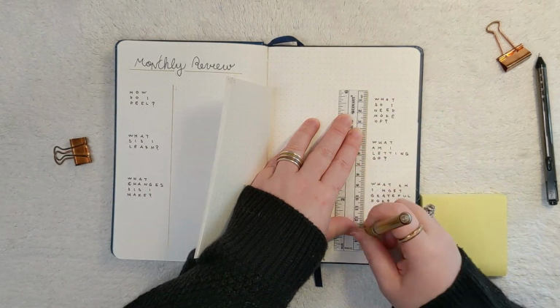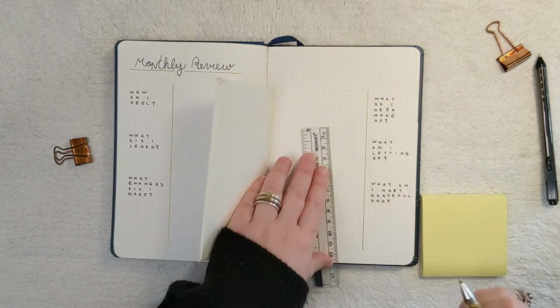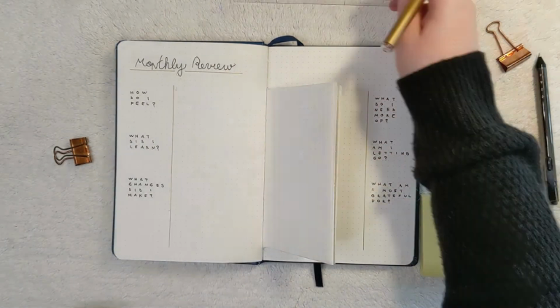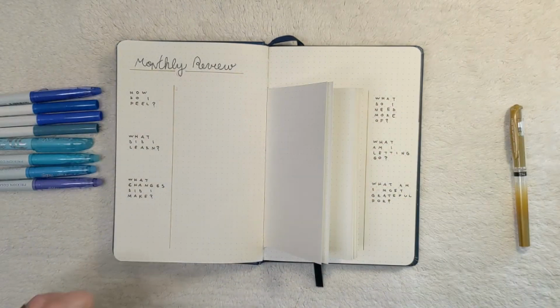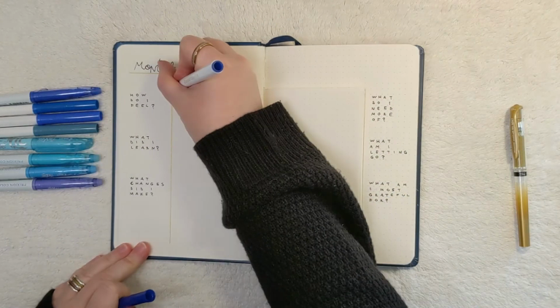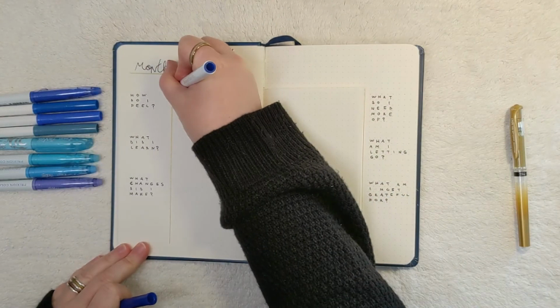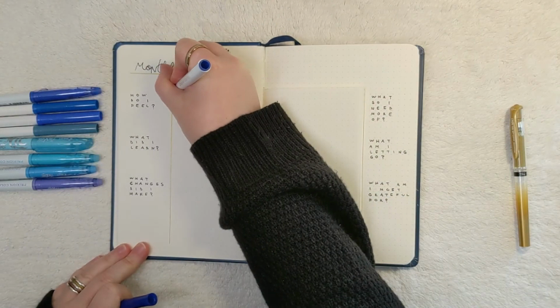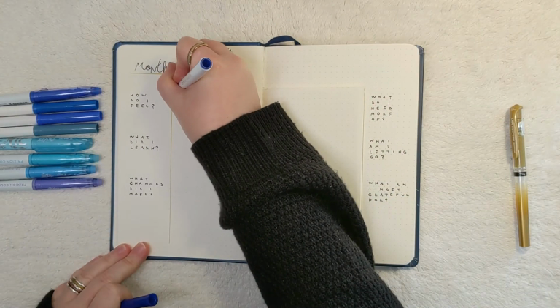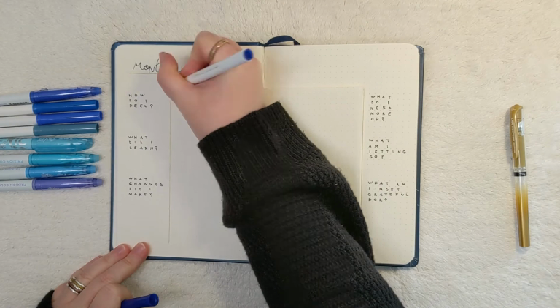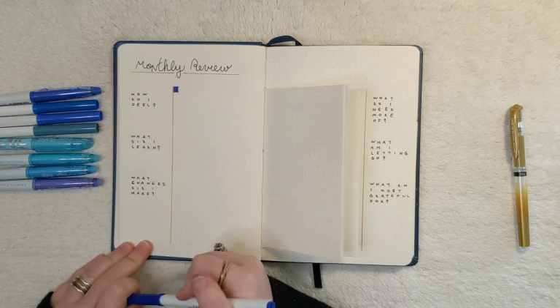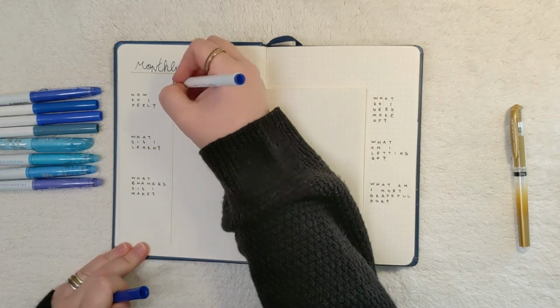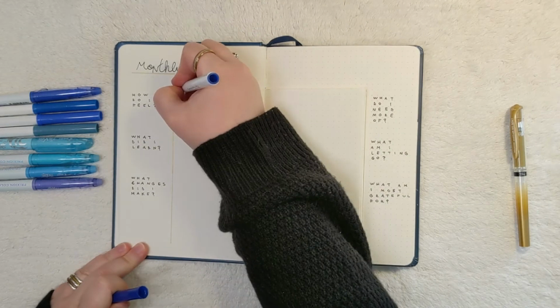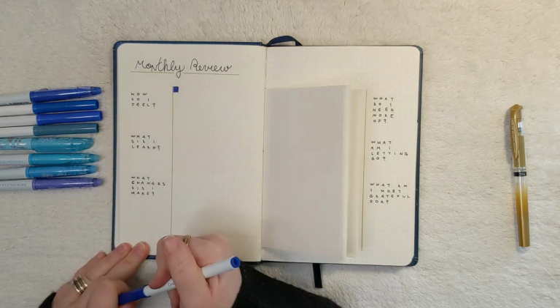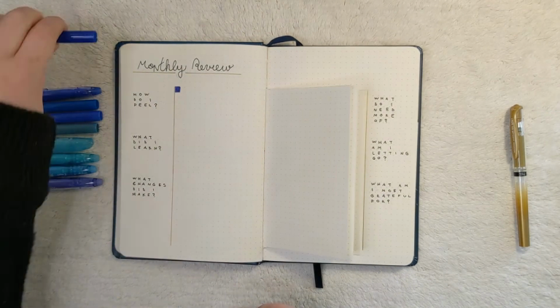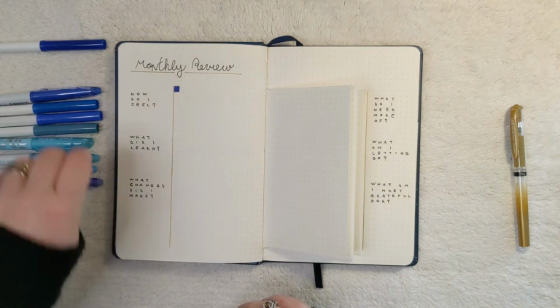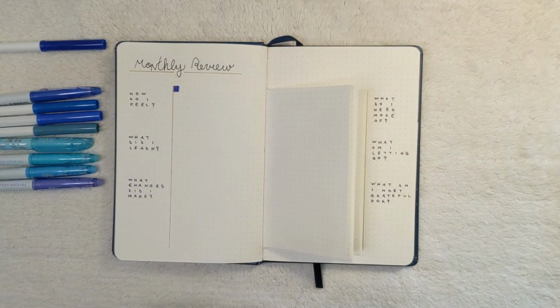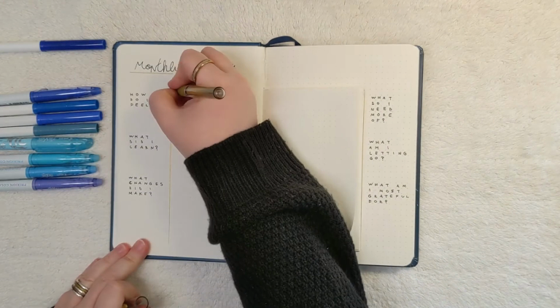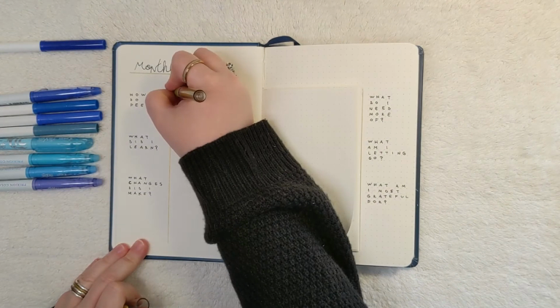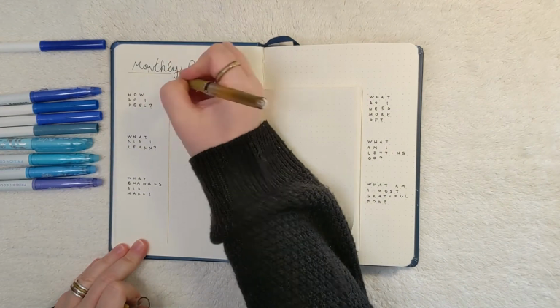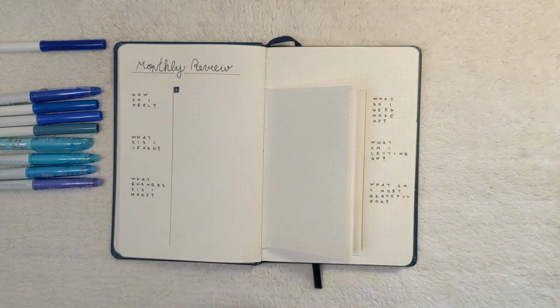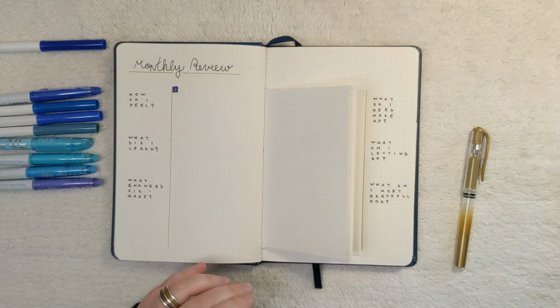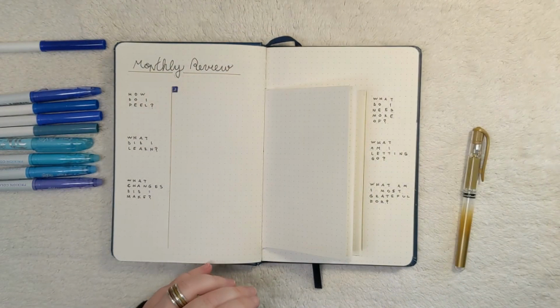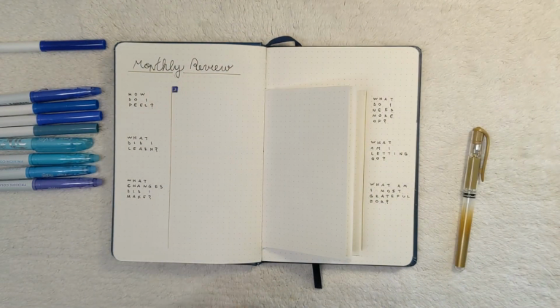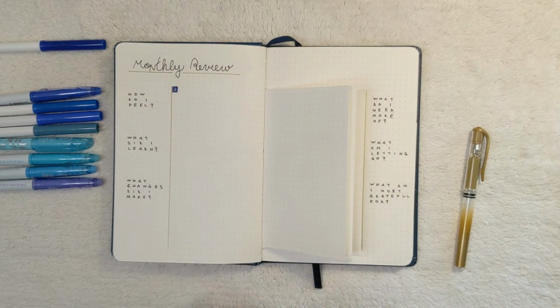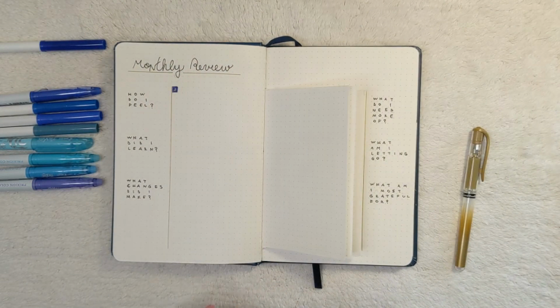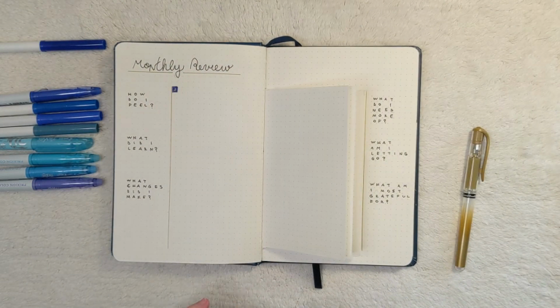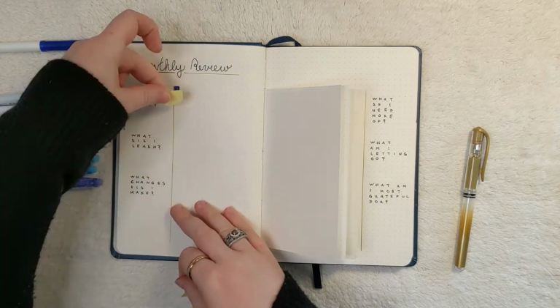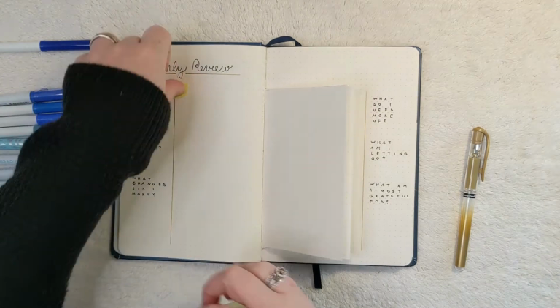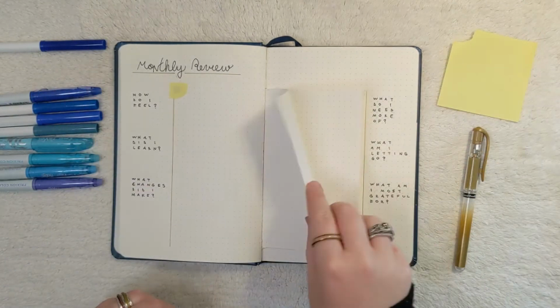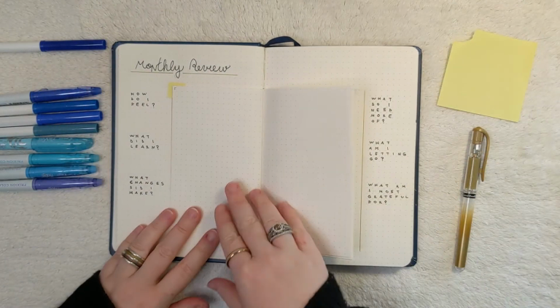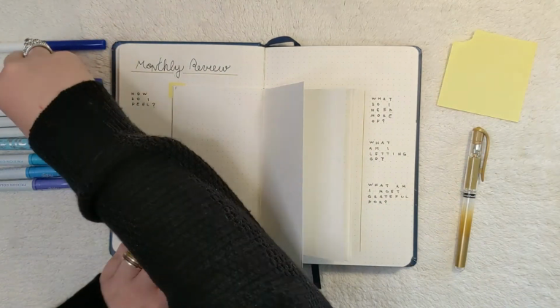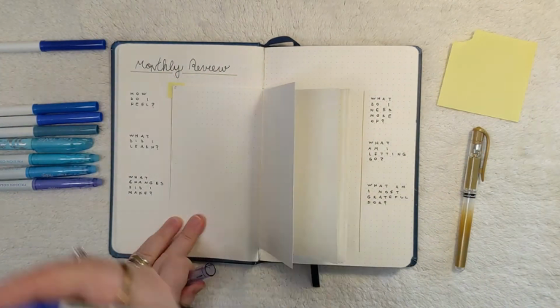Now I'm creating a little color in the top corner with the first letter of the month, so I can easily see which month is which.